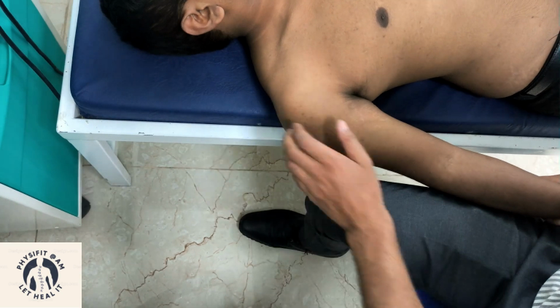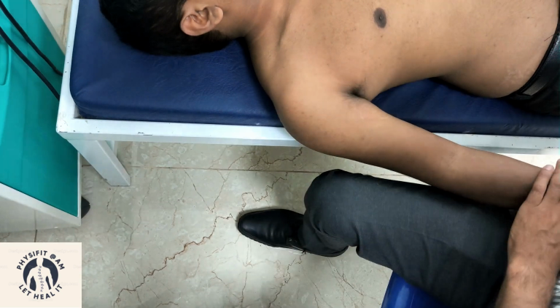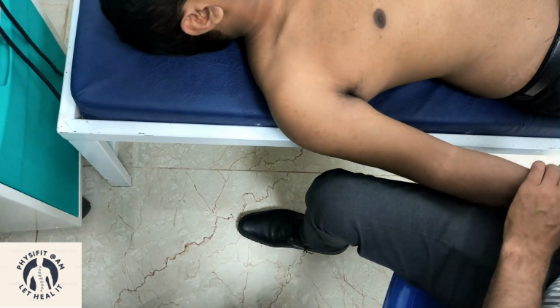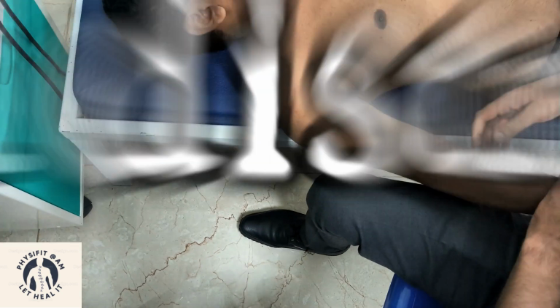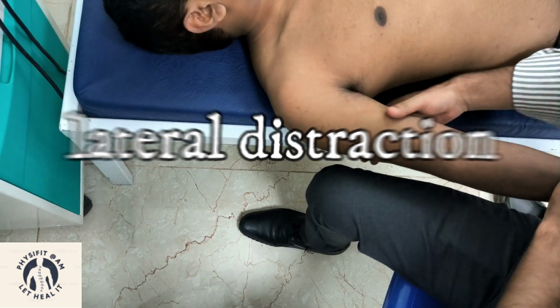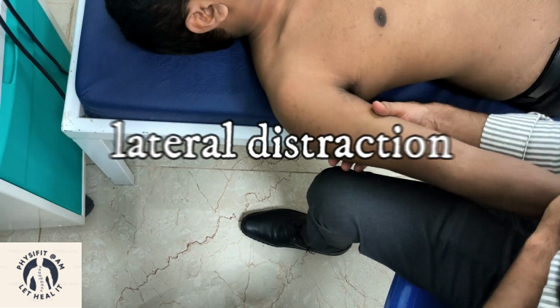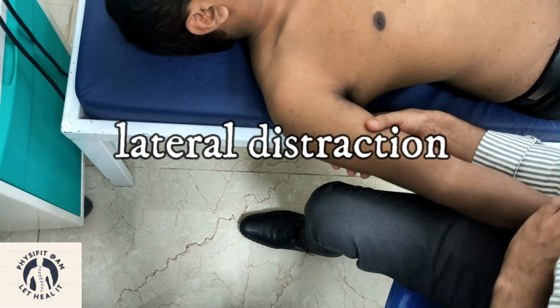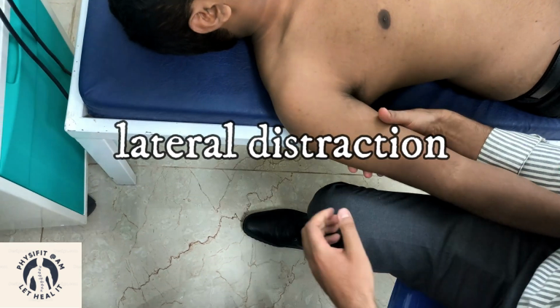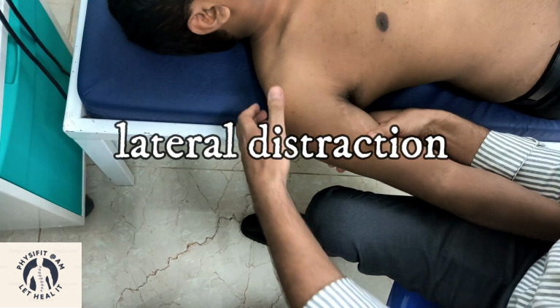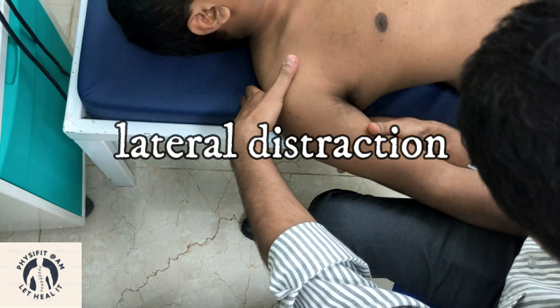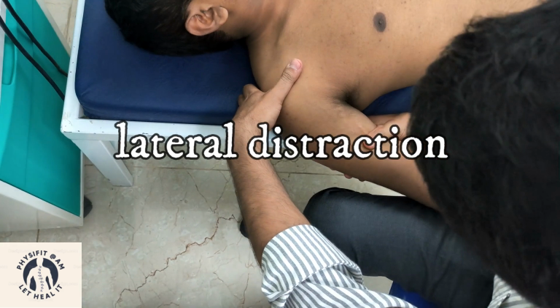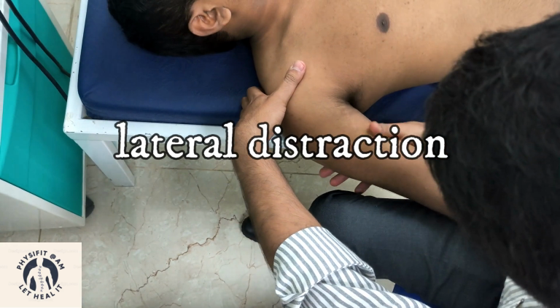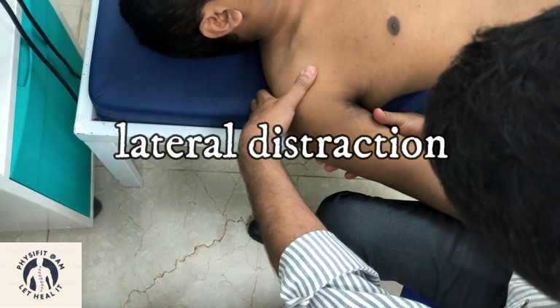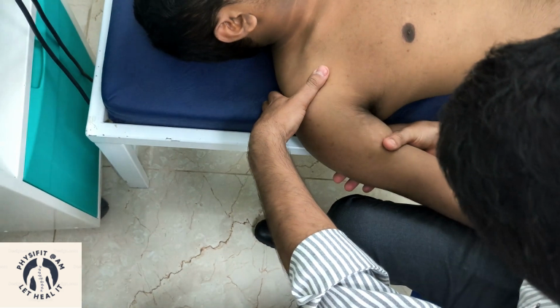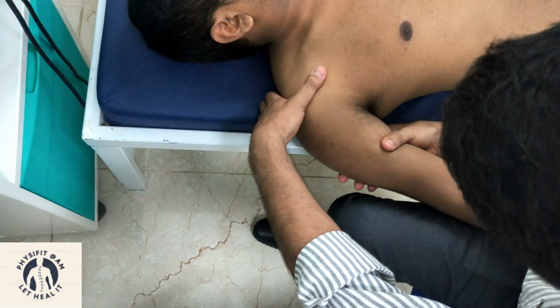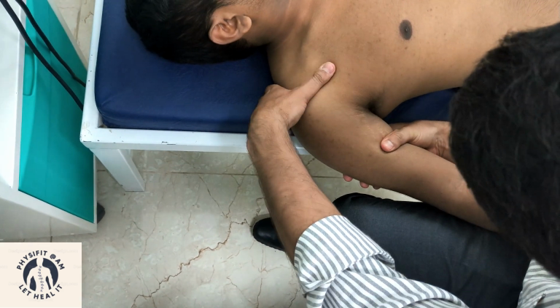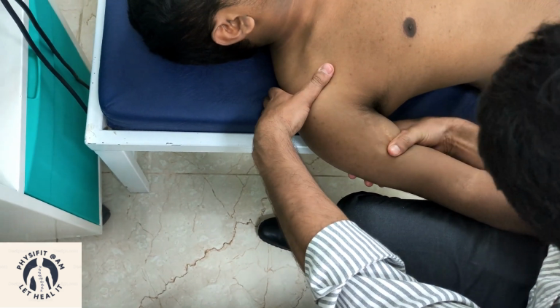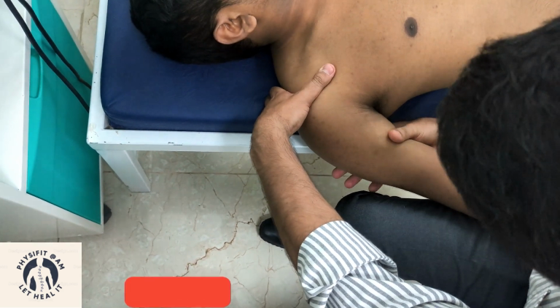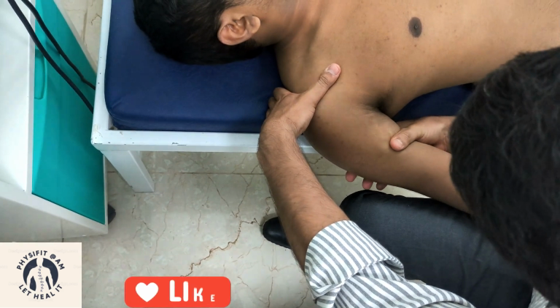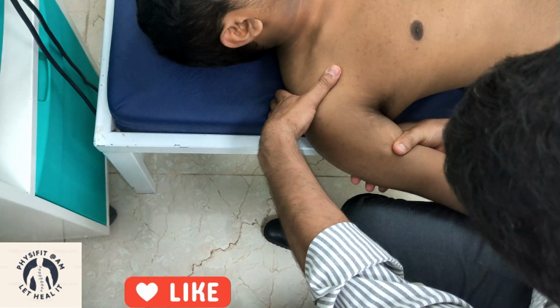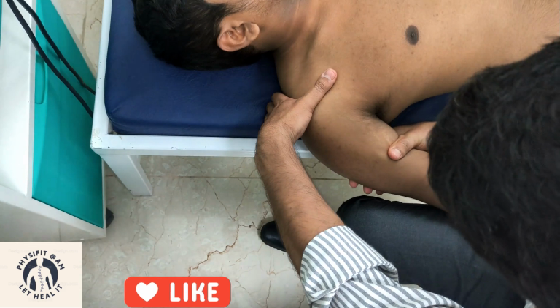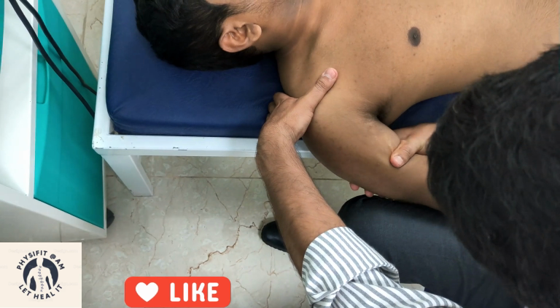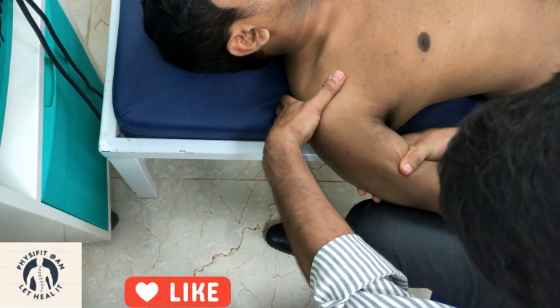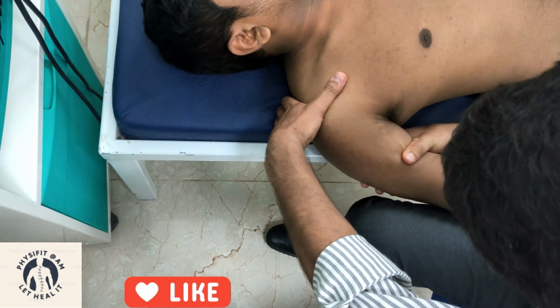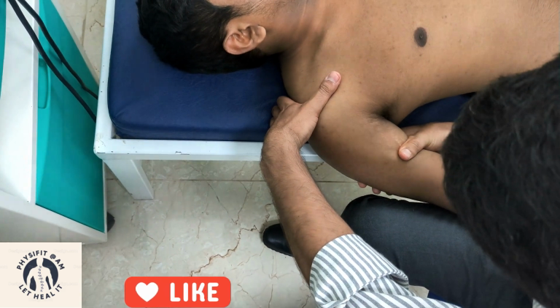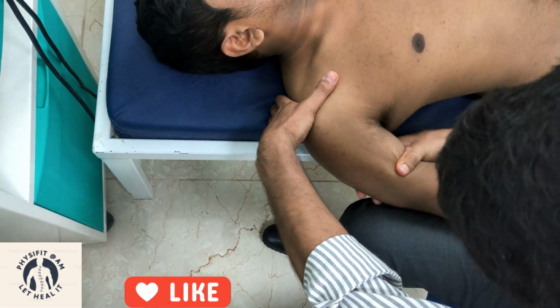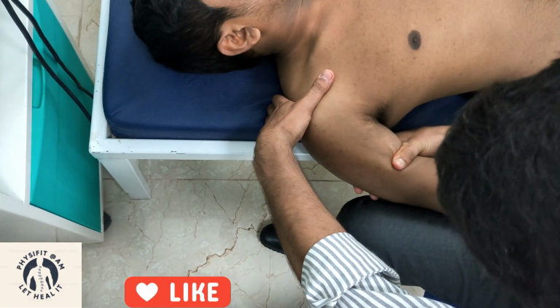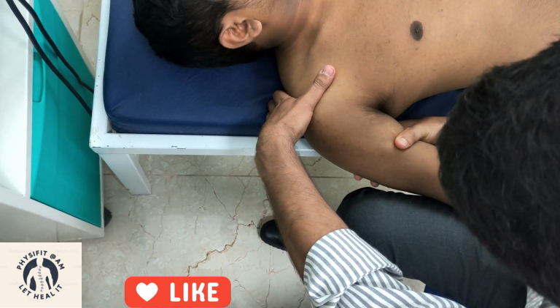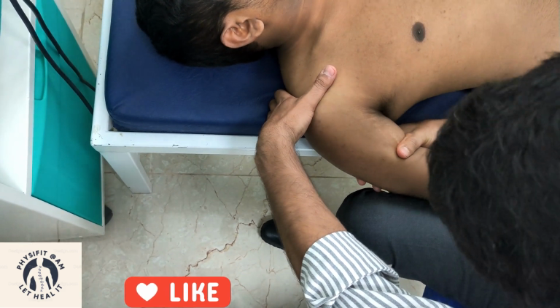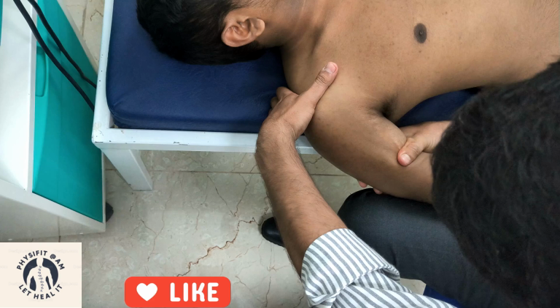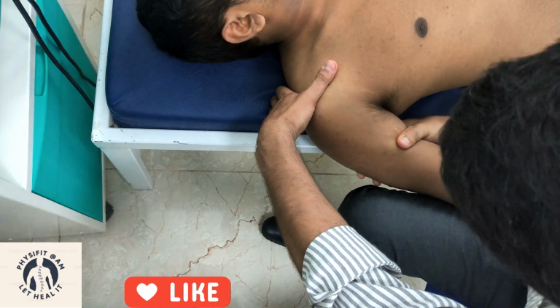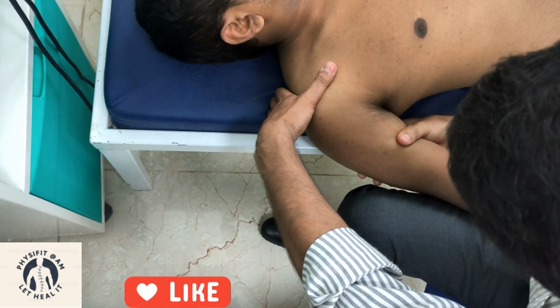Next is the lateral distraction. Stabilize the acromioclavicular joint and perform the lateral distraction like this.